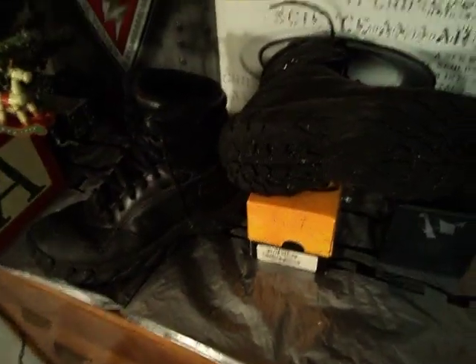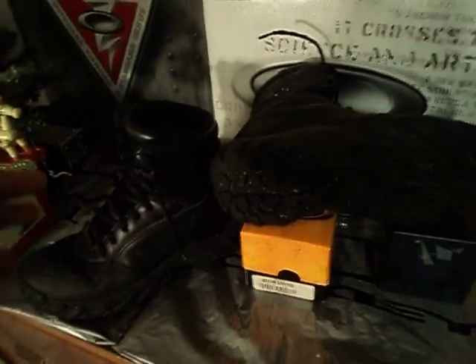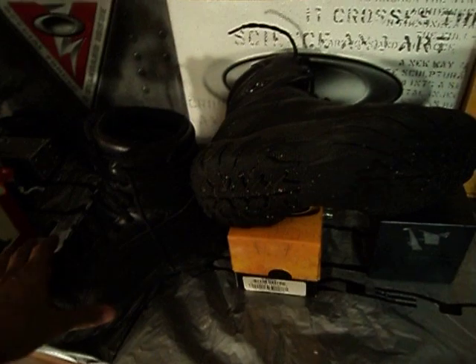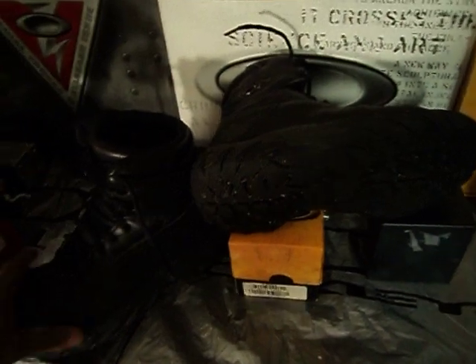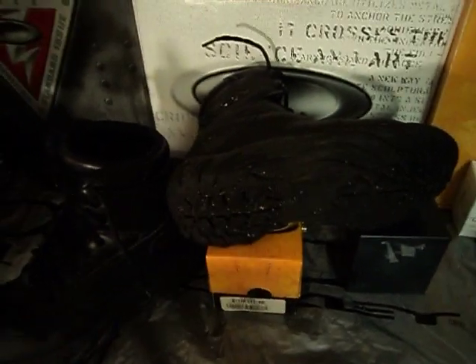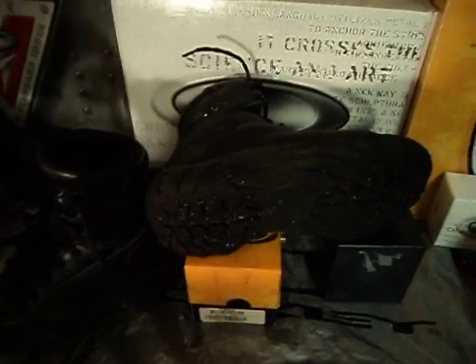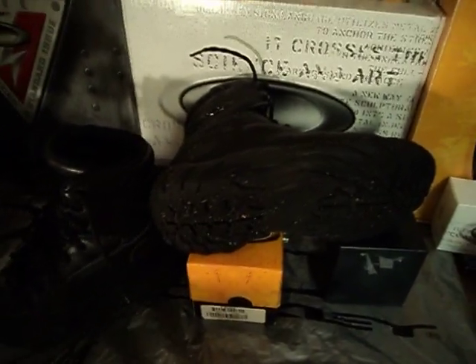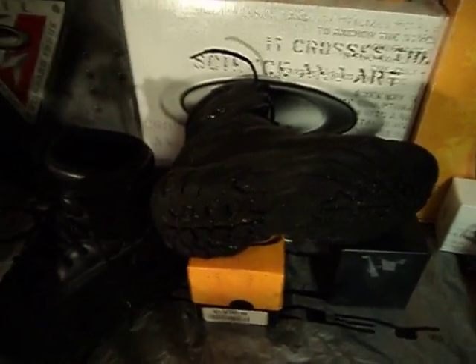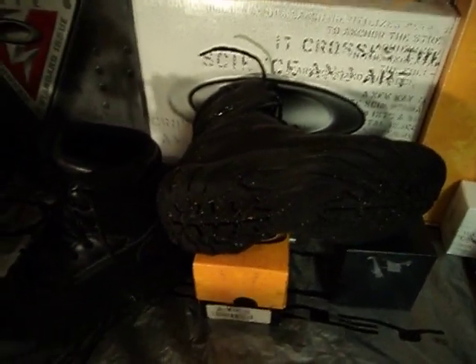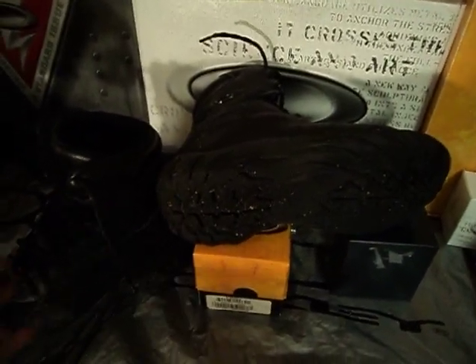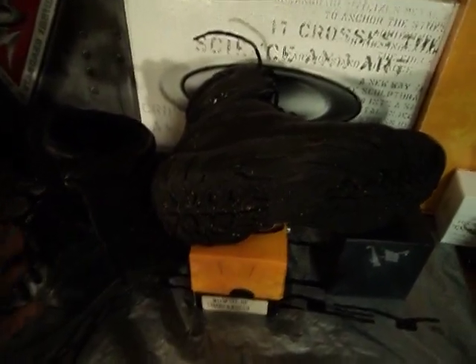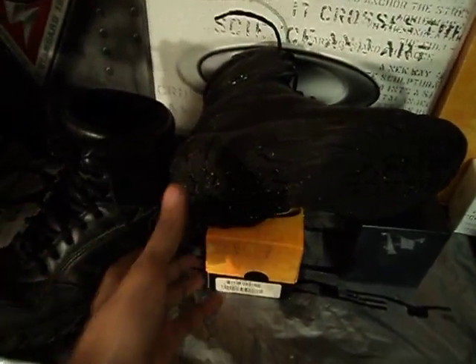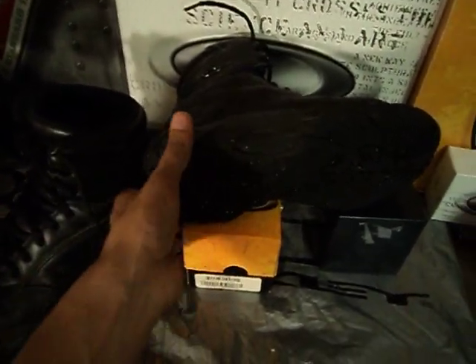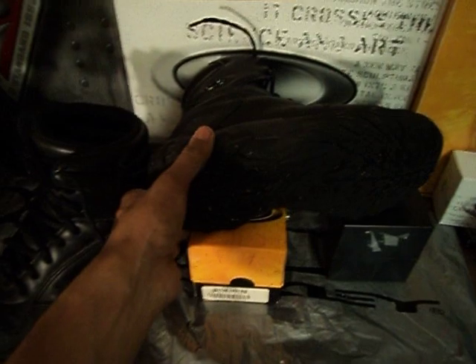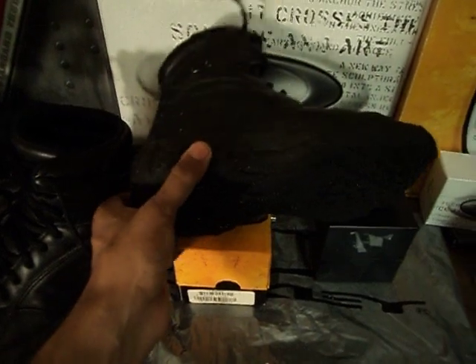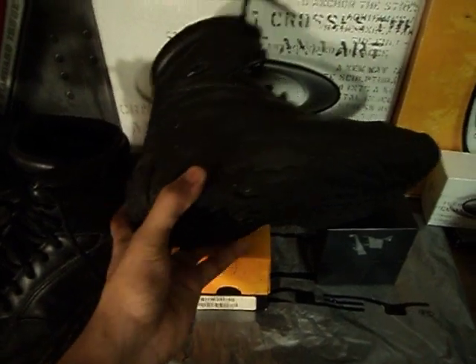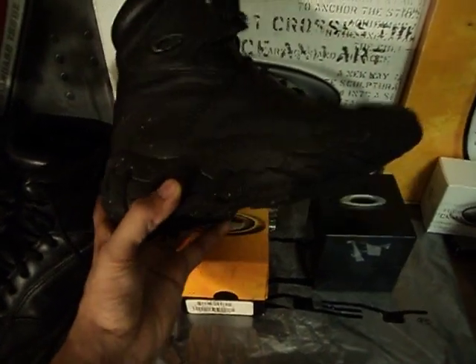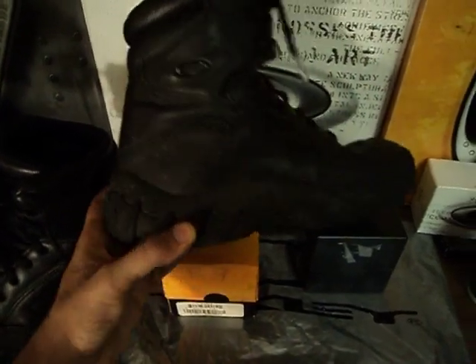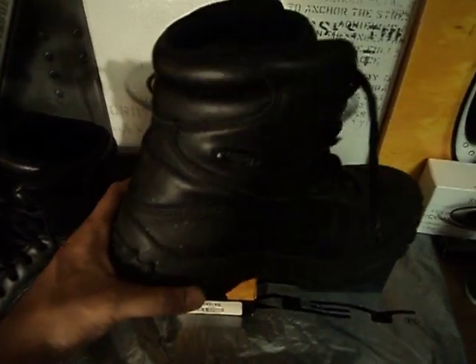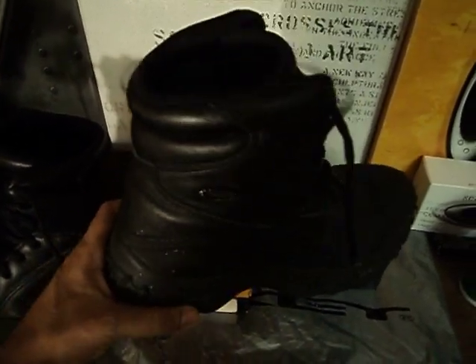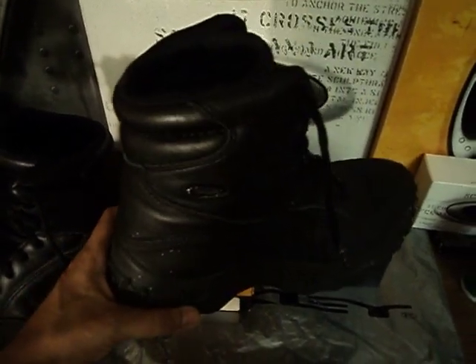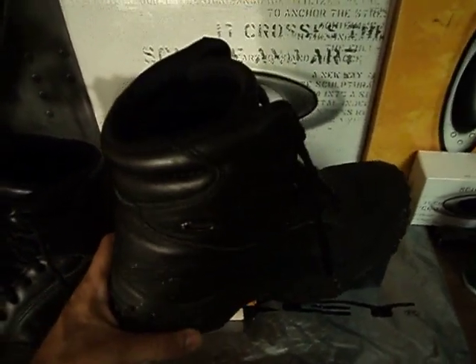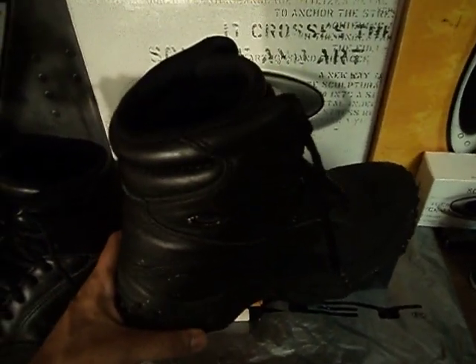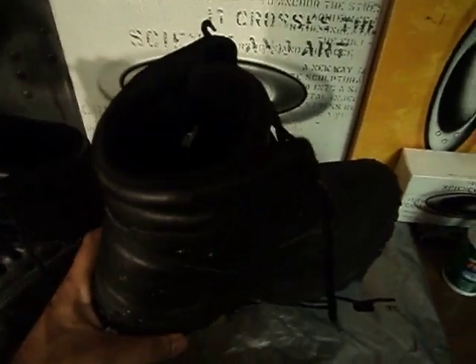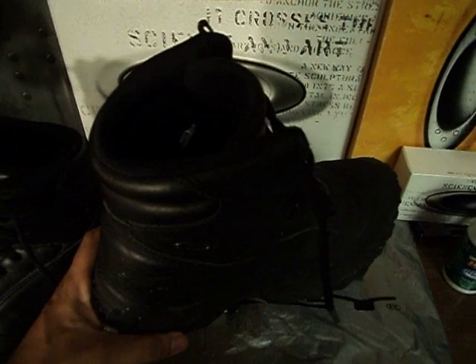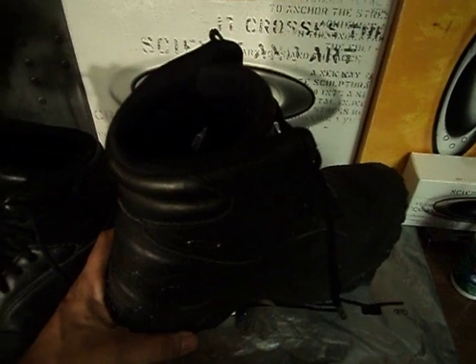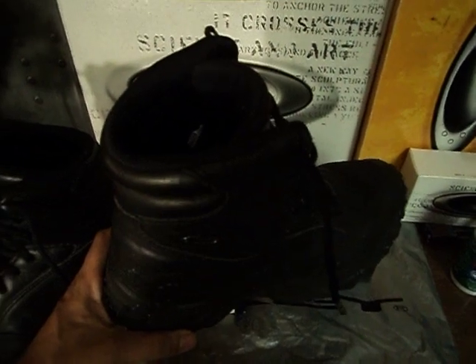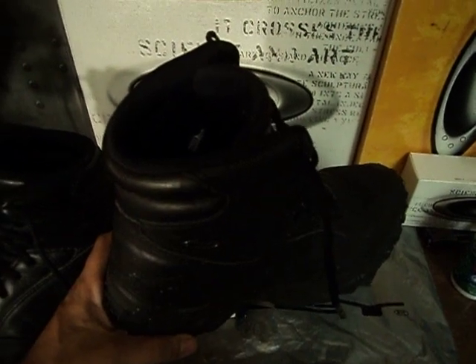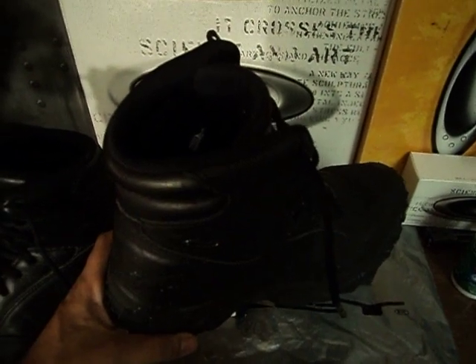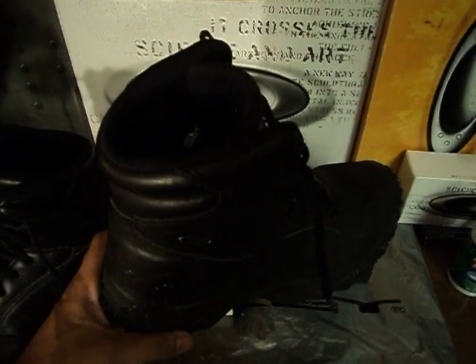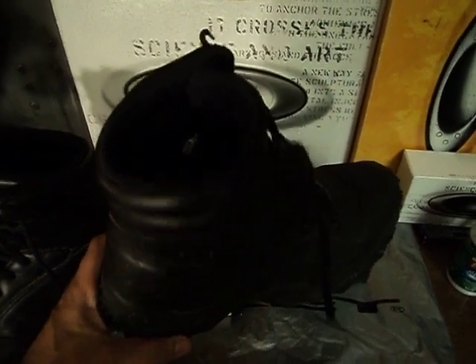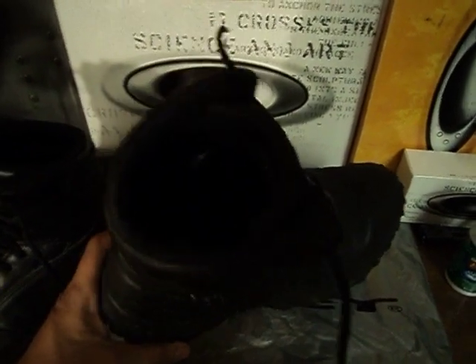Very good tread. I don't have the best circulation in my feet so my feet usually get cold, but other people have said that these boots are pretty good at keeping your feet warm. They're great in the summertime too — my feet were ventilated pretty well.